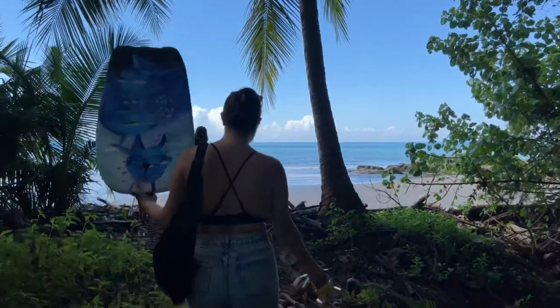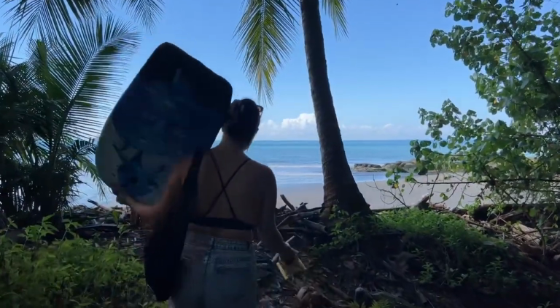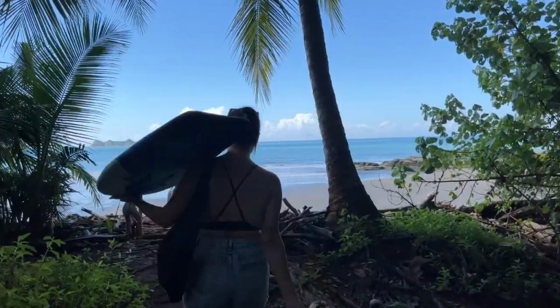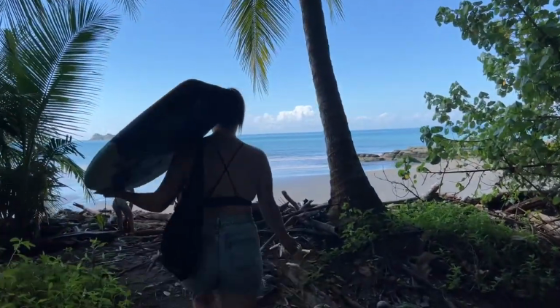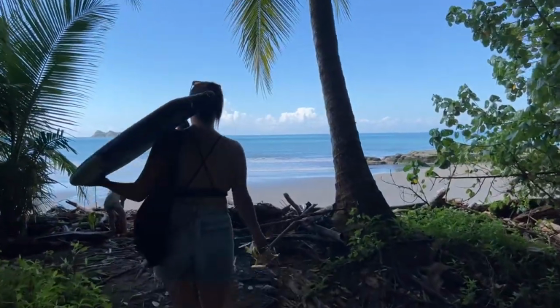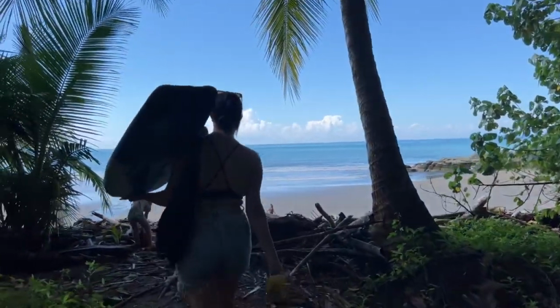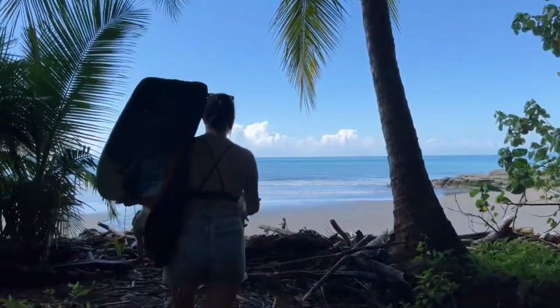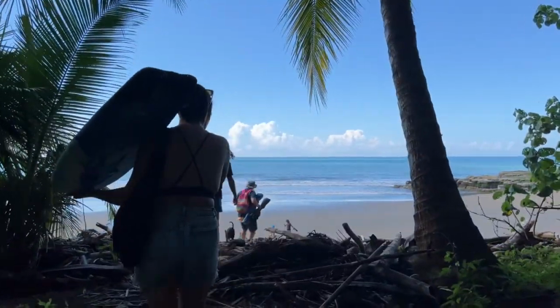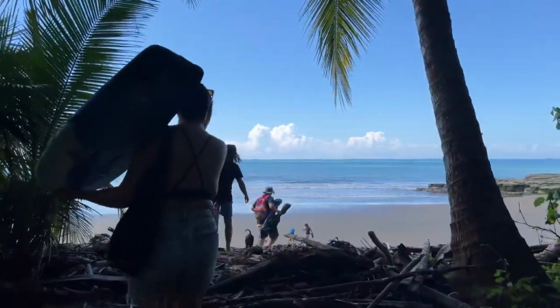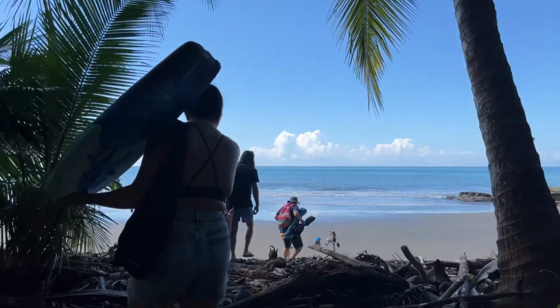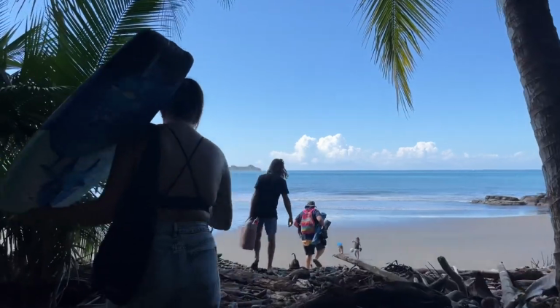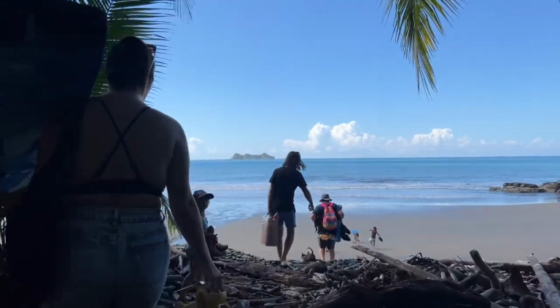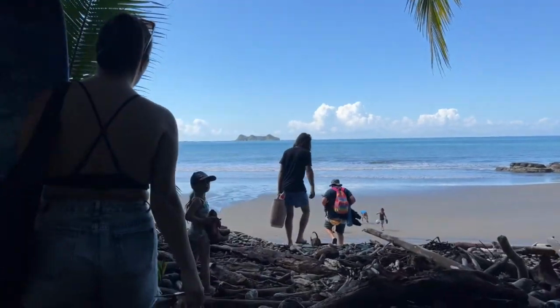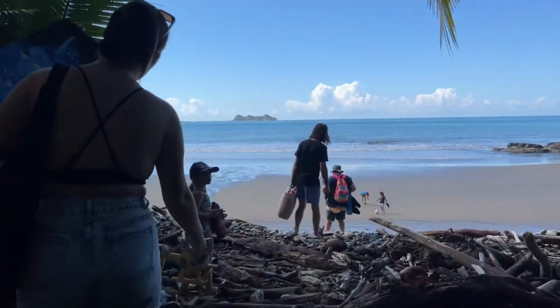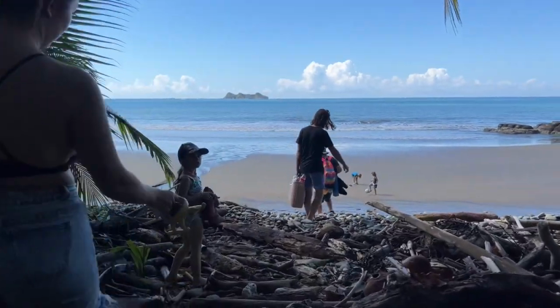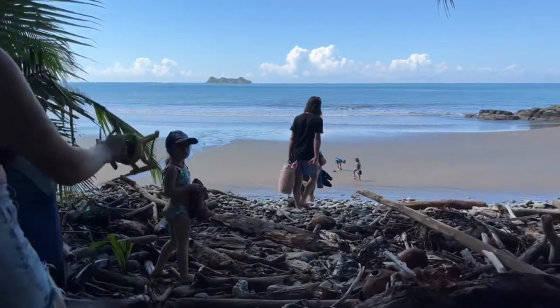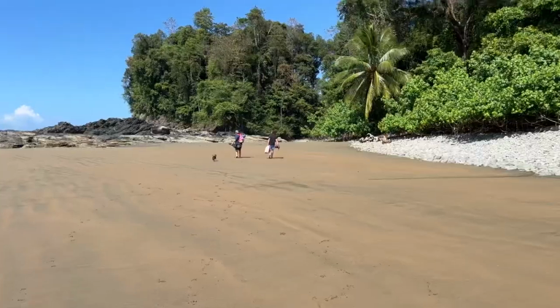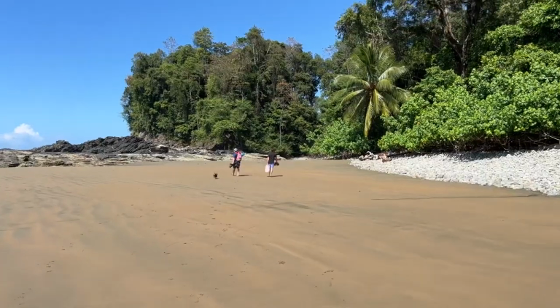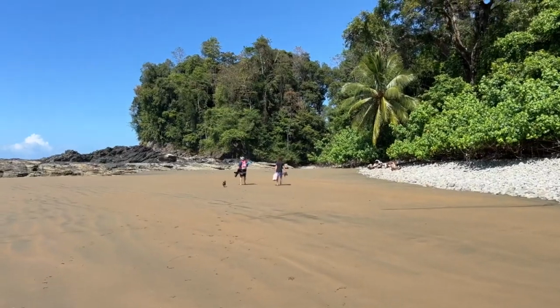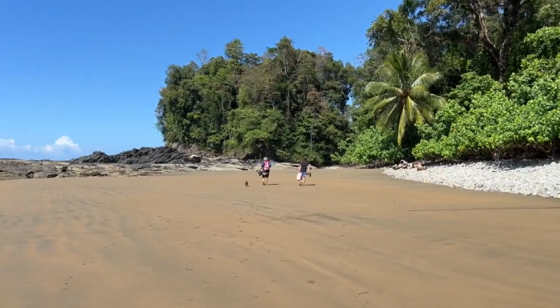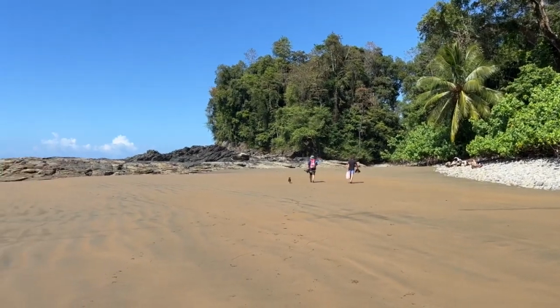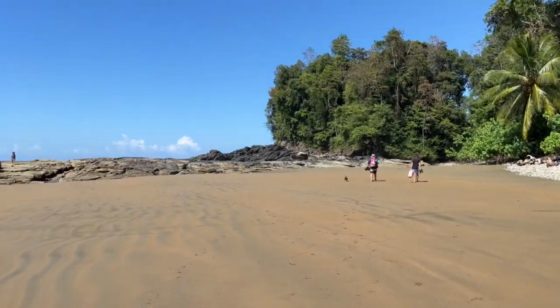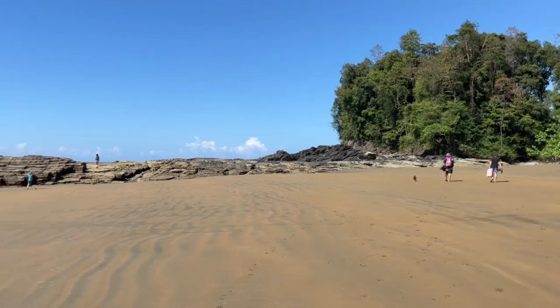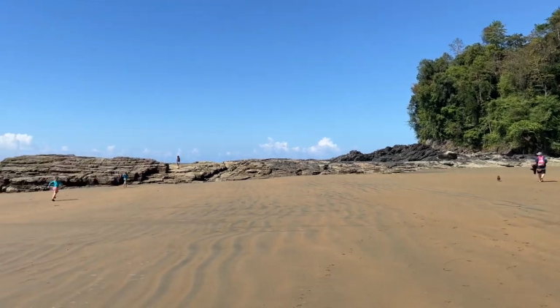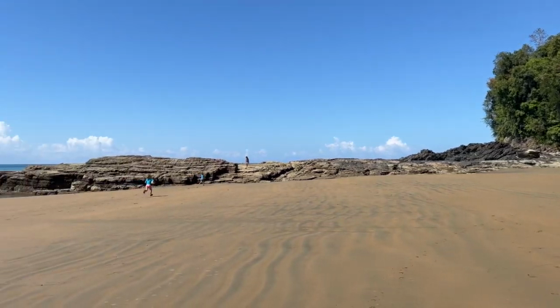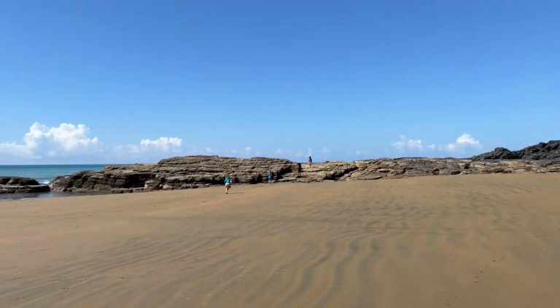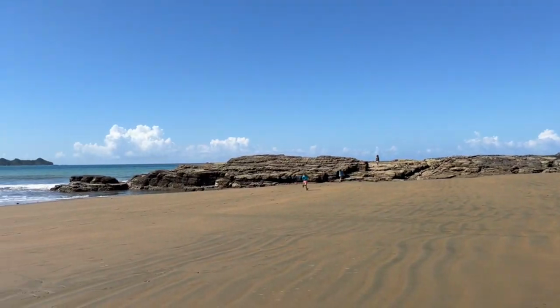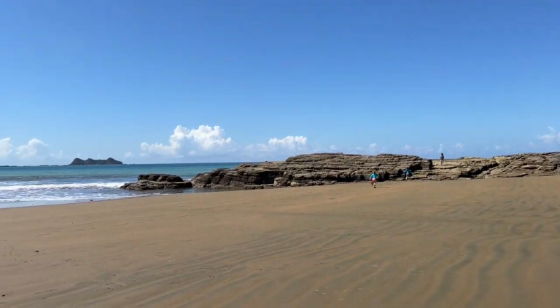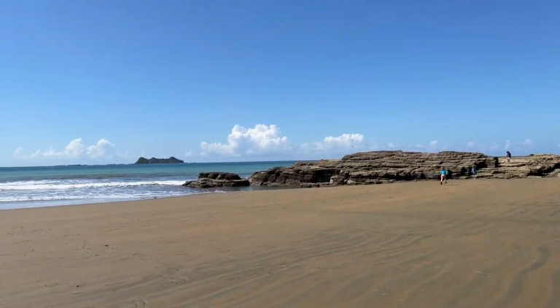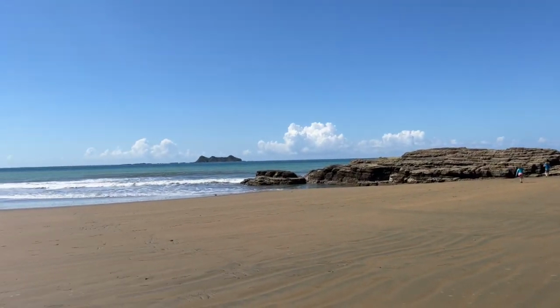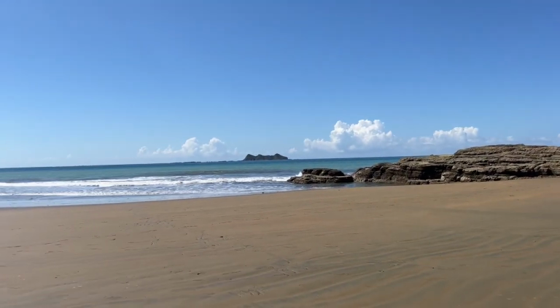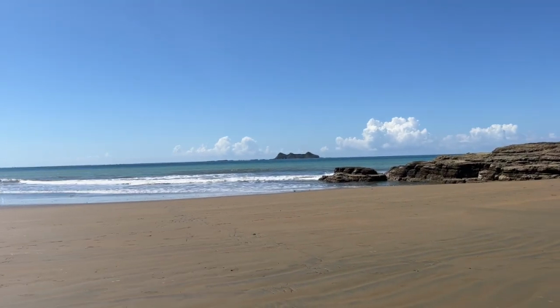You might get excited when you see this ocean, but it's not your final stop. You're going to want to take the beach to the right towards these rocks, and then there's another mountain path that you'll take before getting to the beautiful Playa Arco.